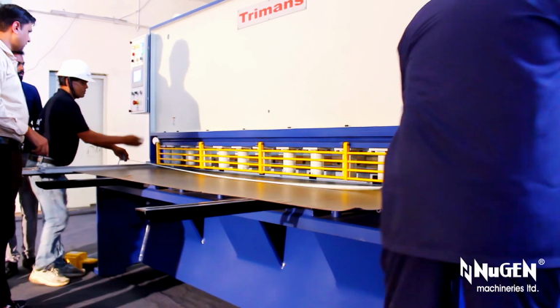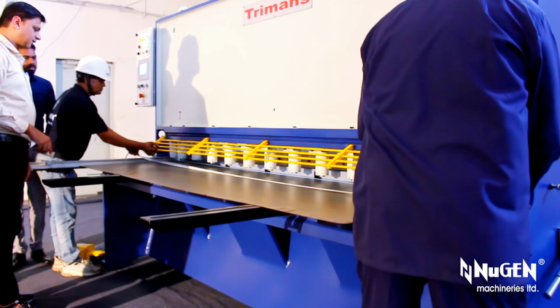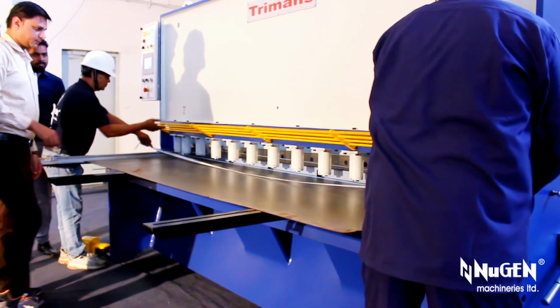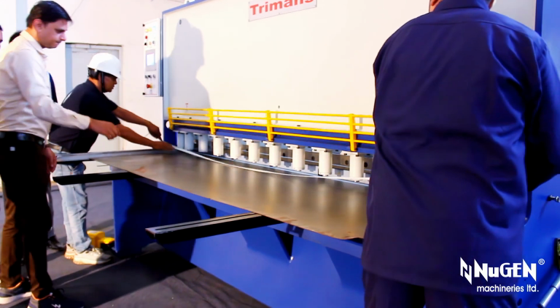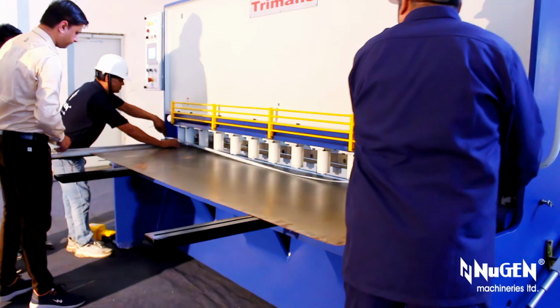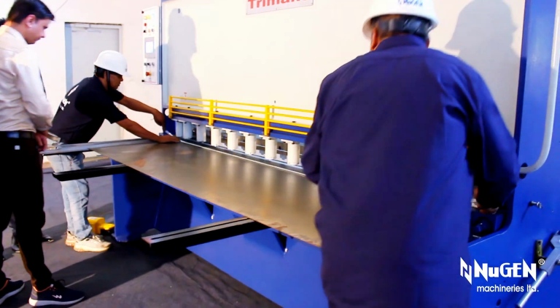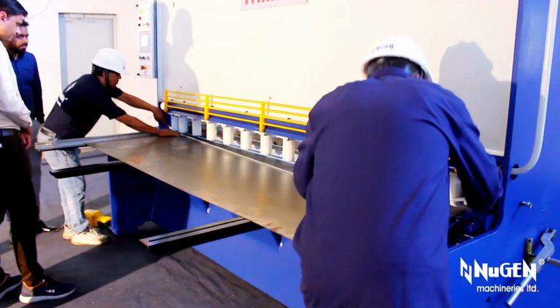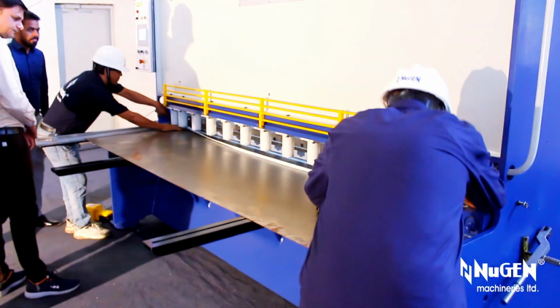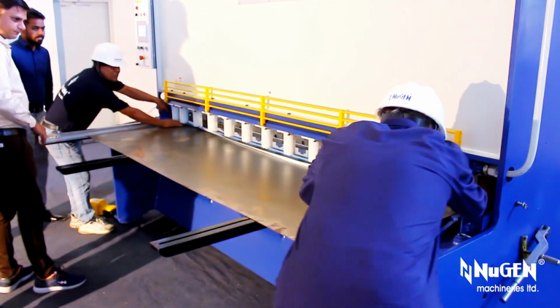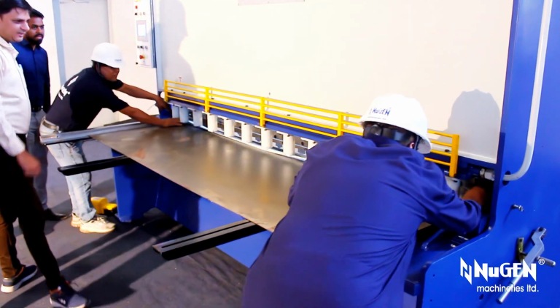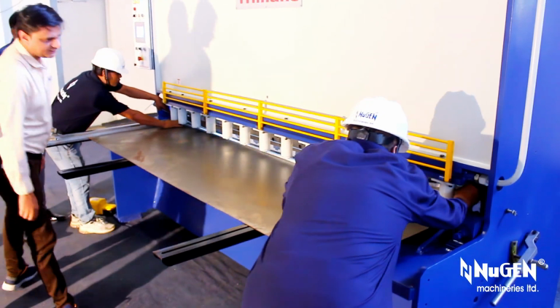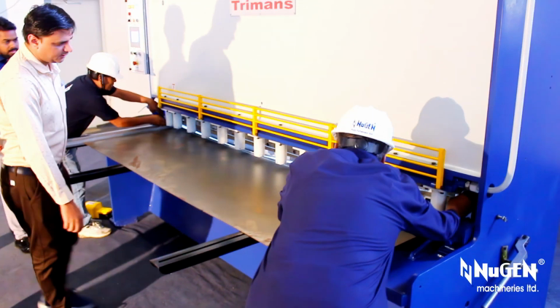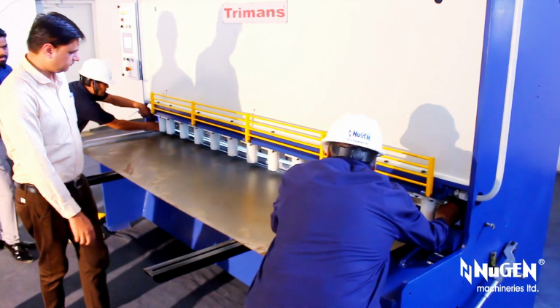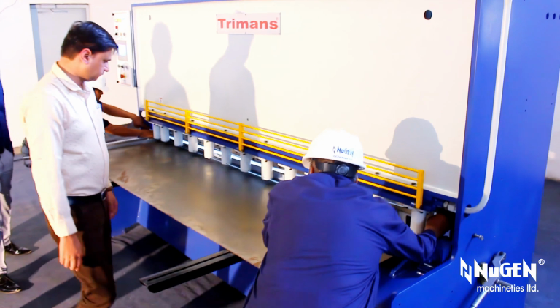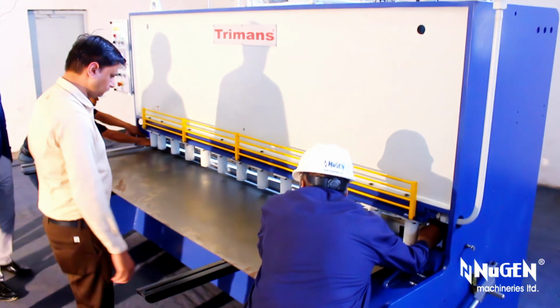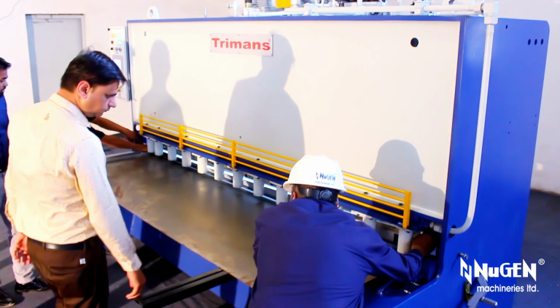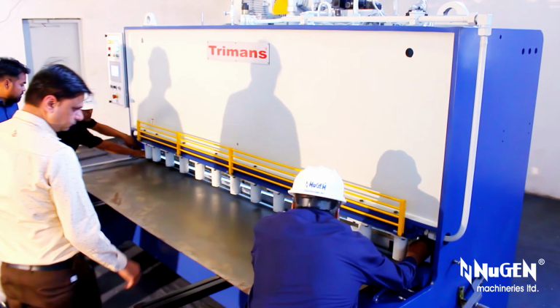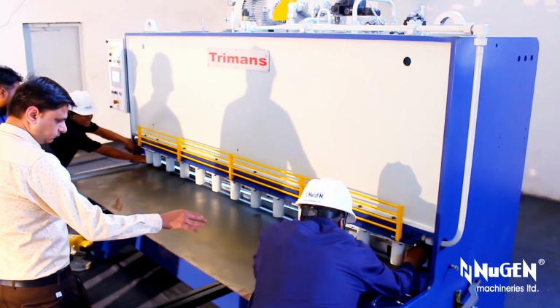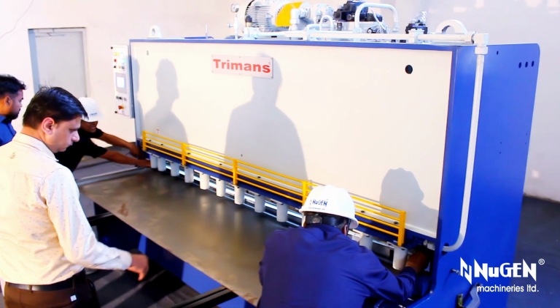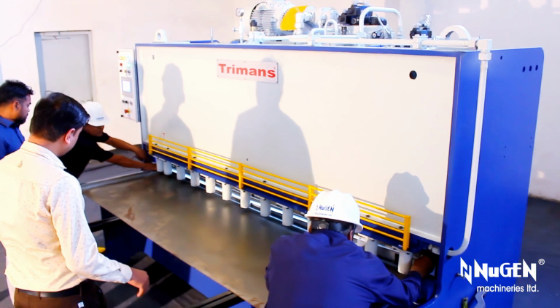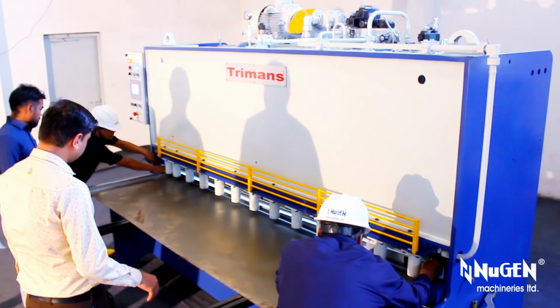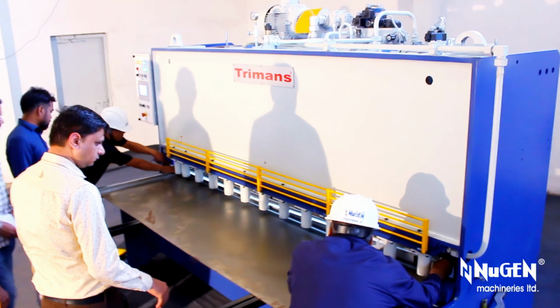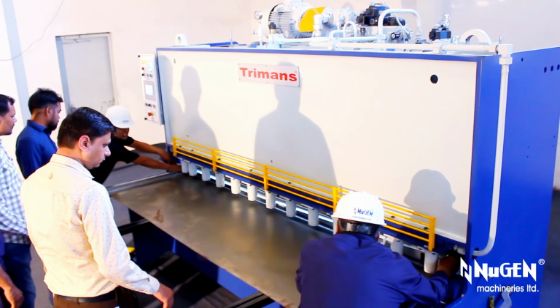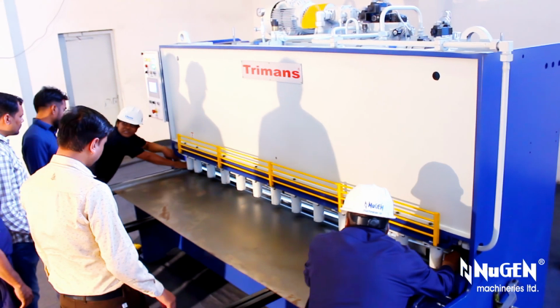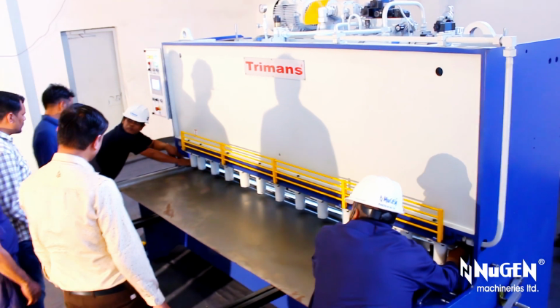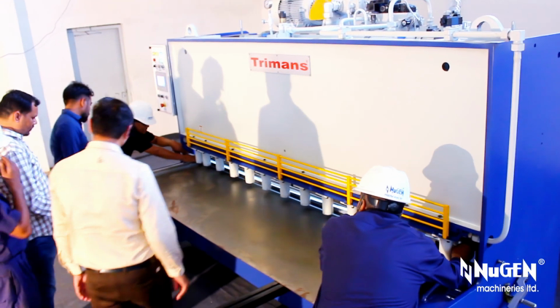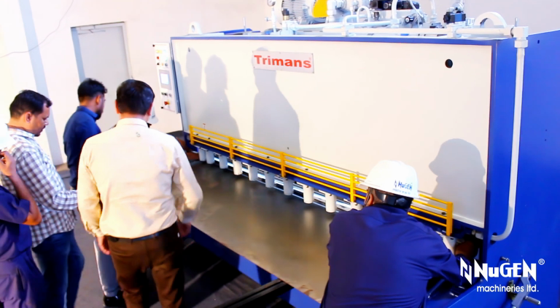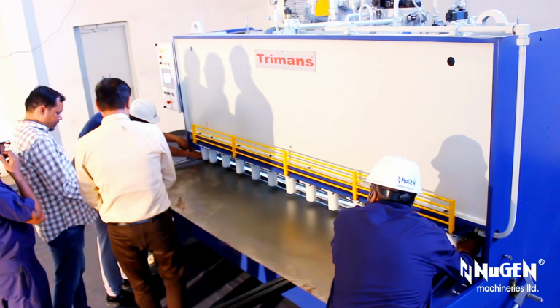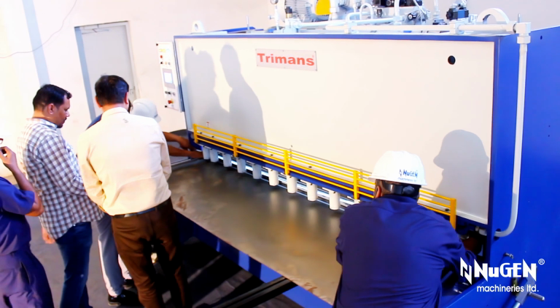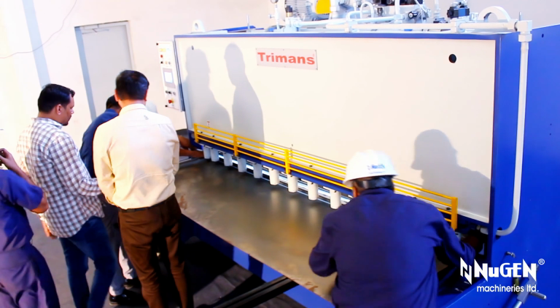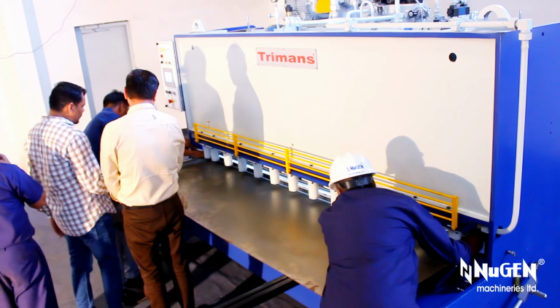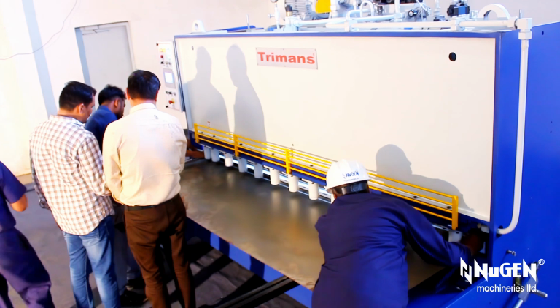The hold-down cylinders clamp and hold the workpiece to prevent unnecessary movements, whereas the sheet support arms stabilize the process of shearing.